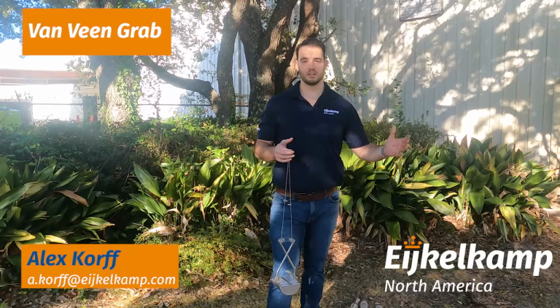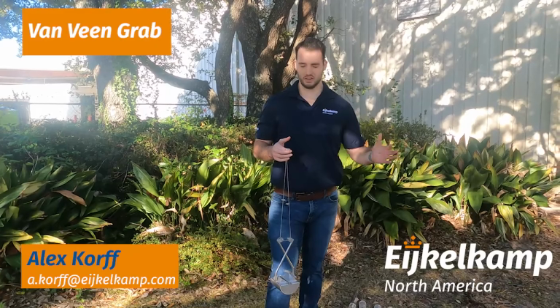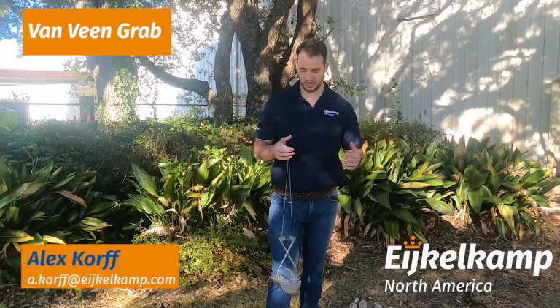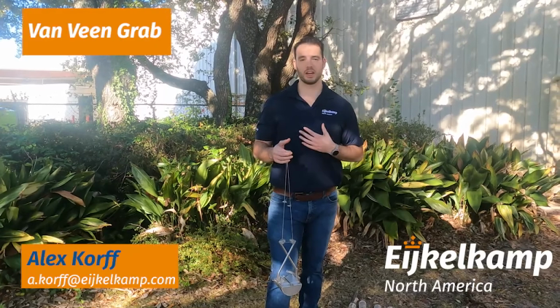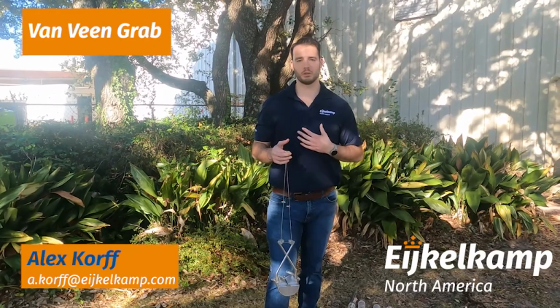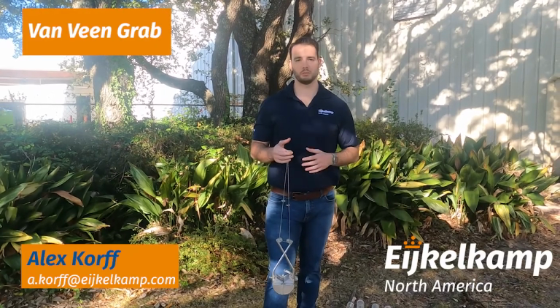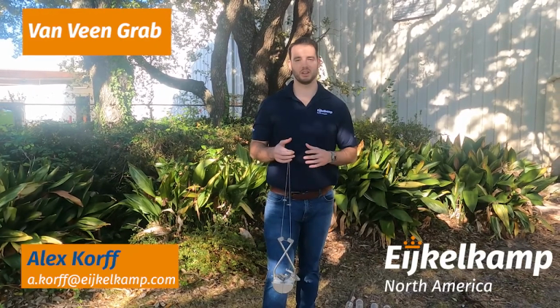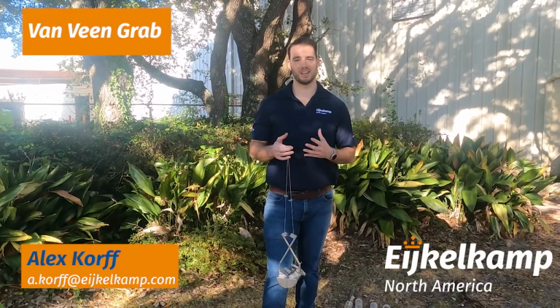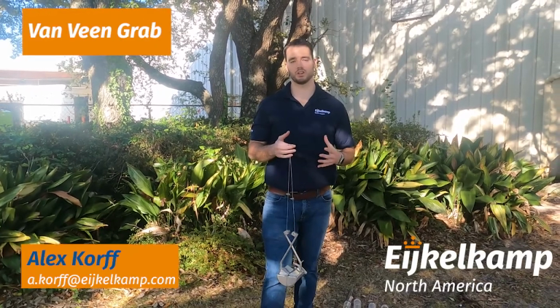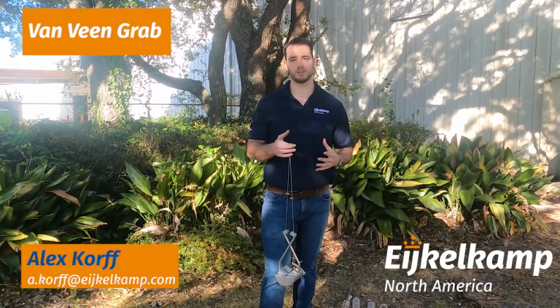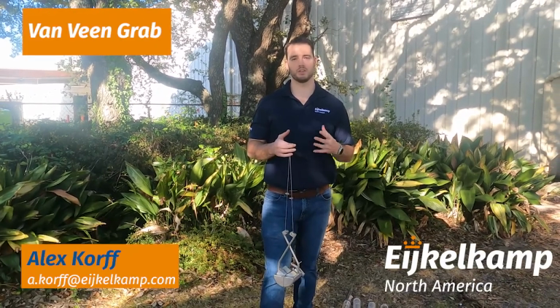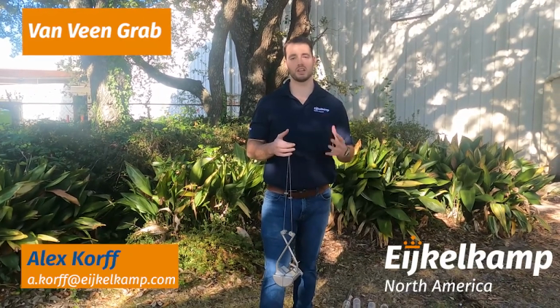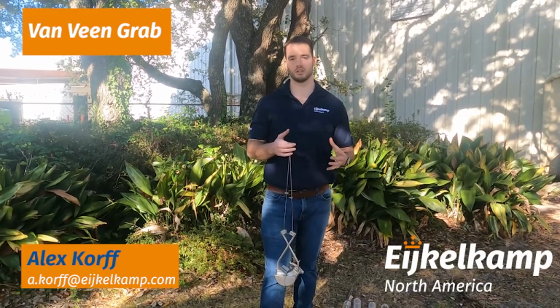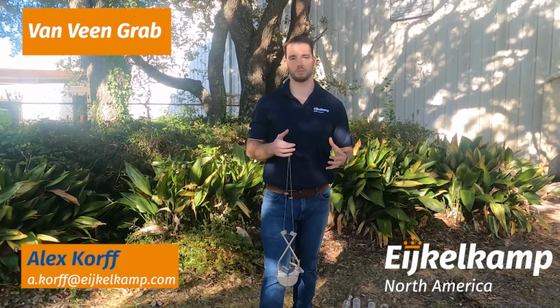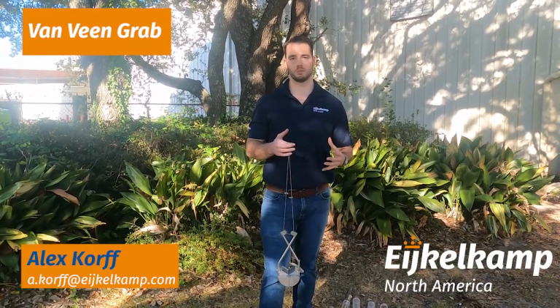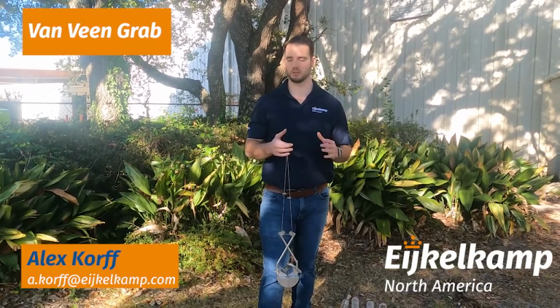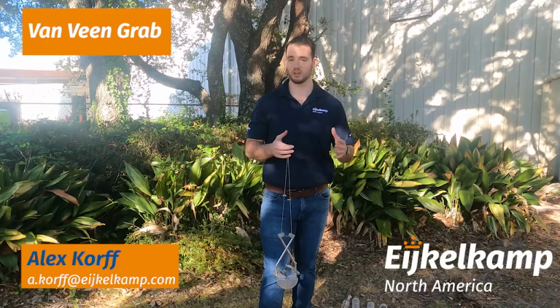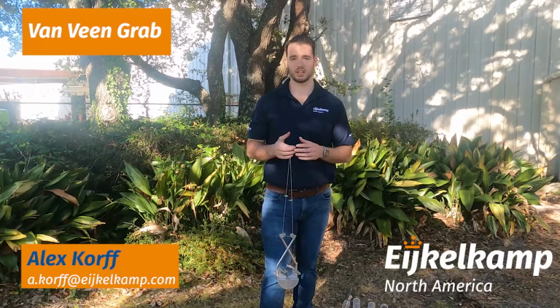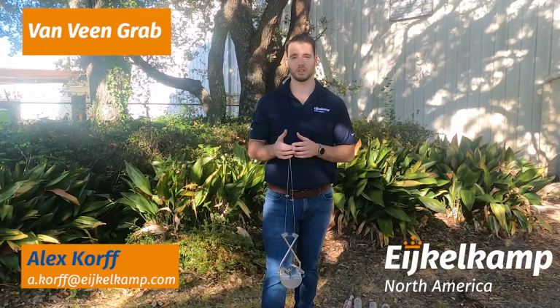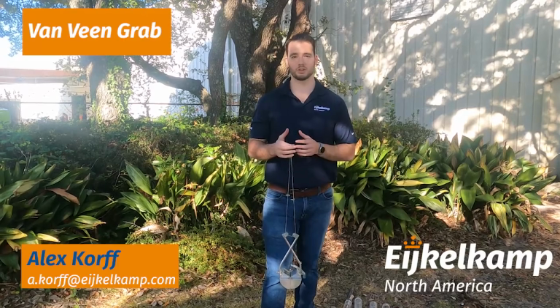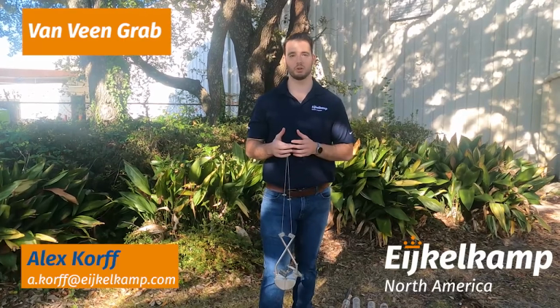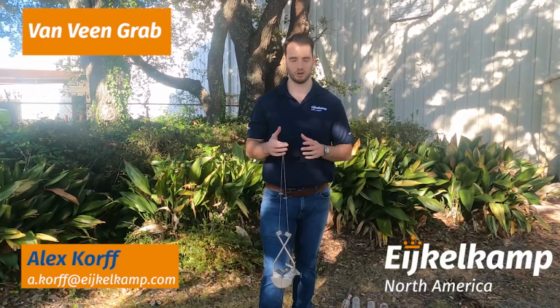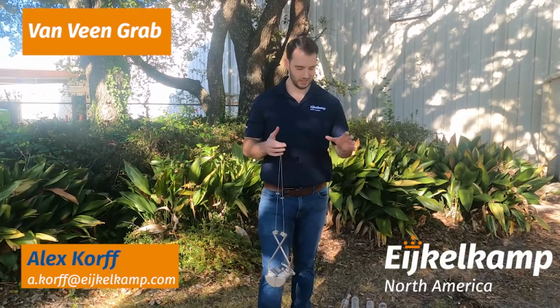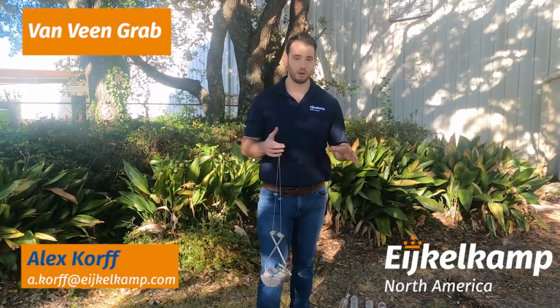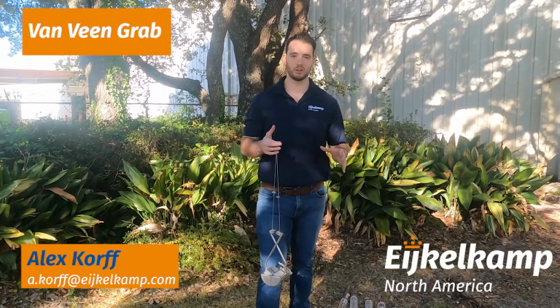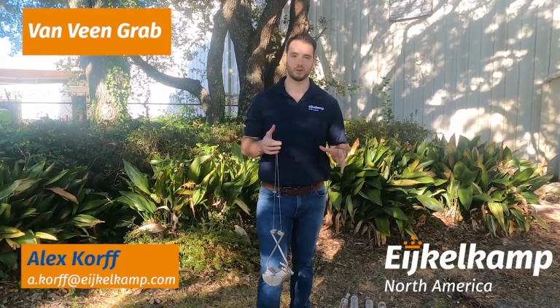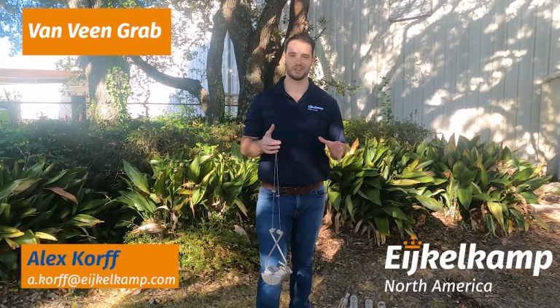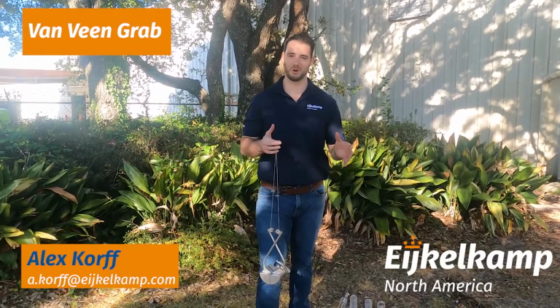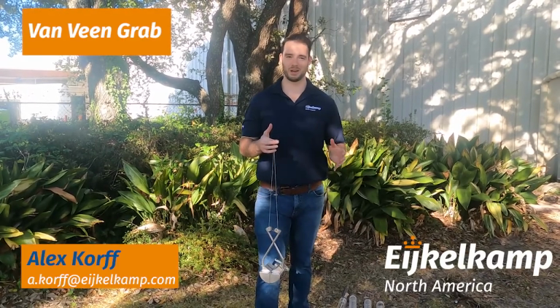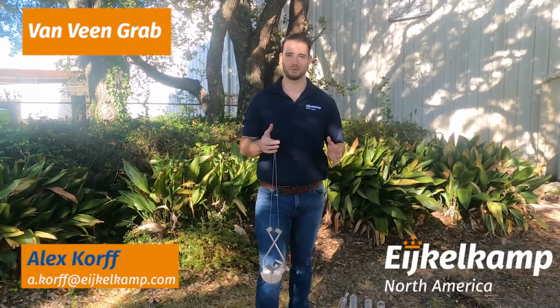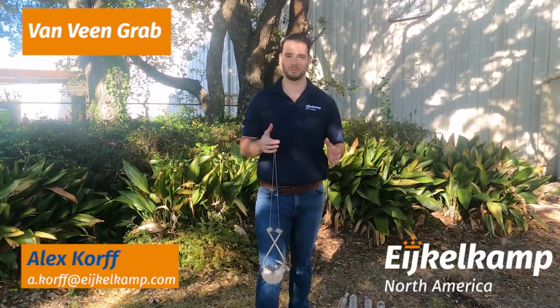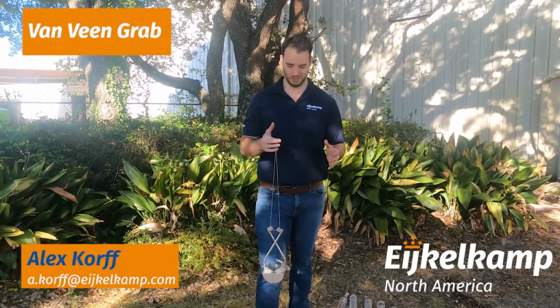Hi, this is Alex with IcoCamp from America. Today we're going to talk about some of our sediment sampling options. We spent a lot of time talking about soil and water, but today we're really going to focus on that muck at the bottom of that pond.